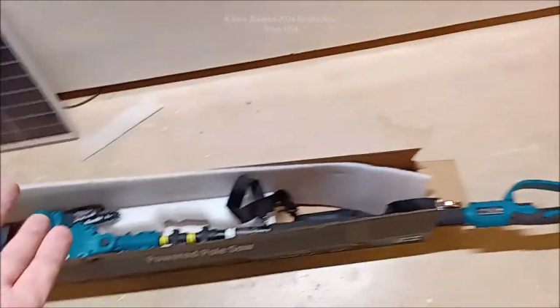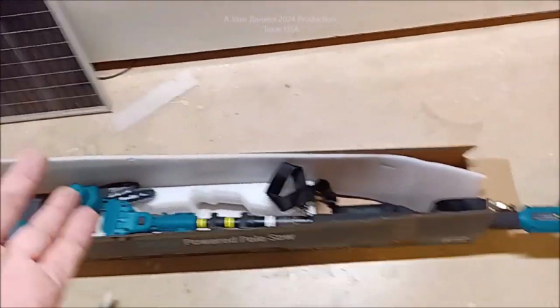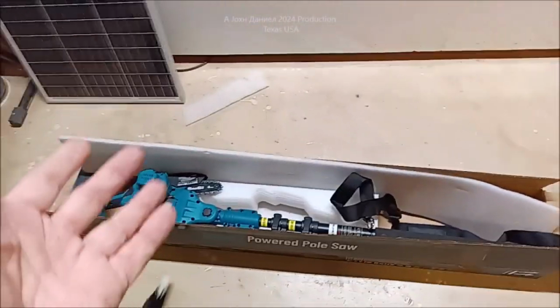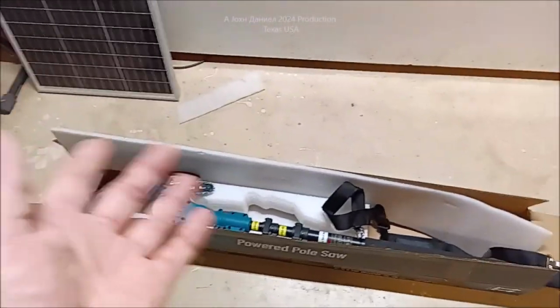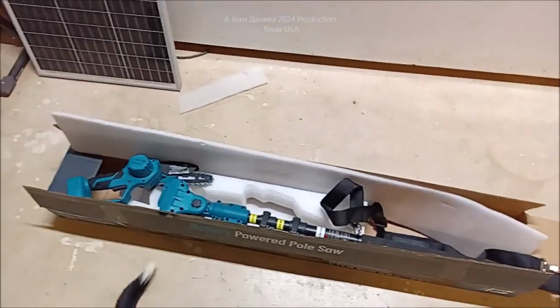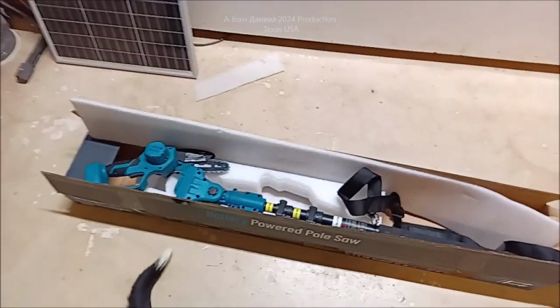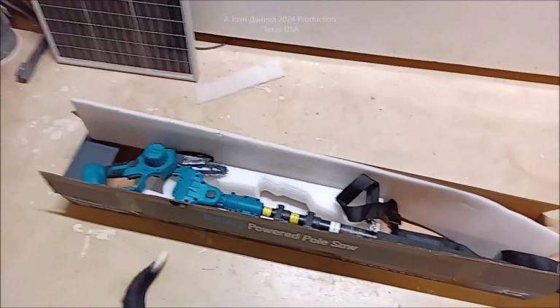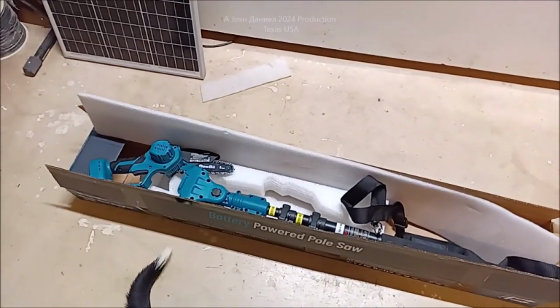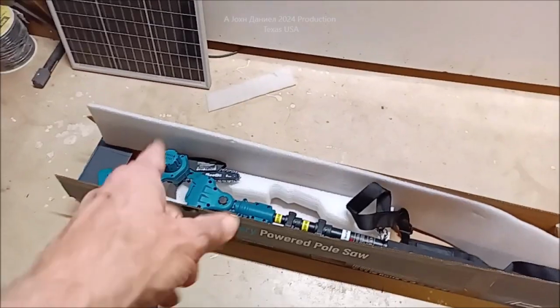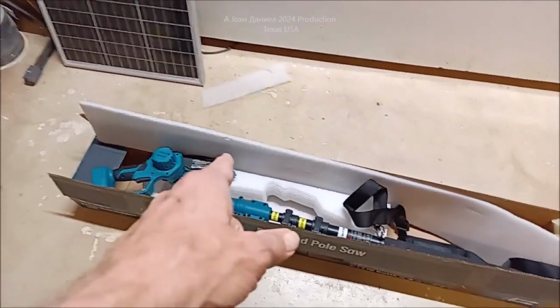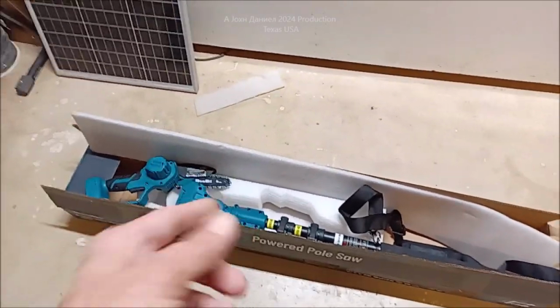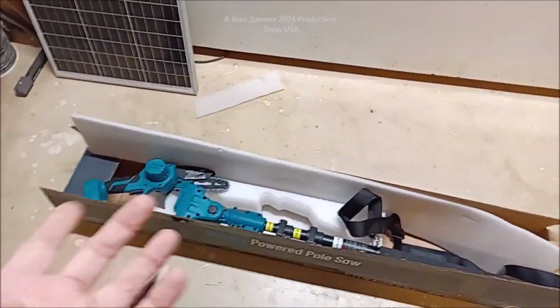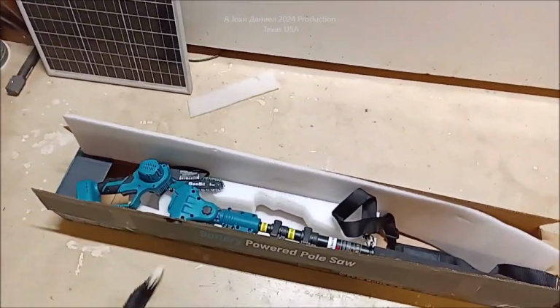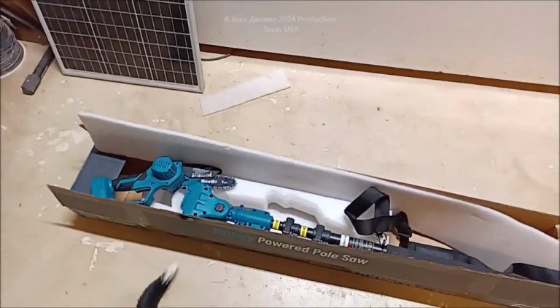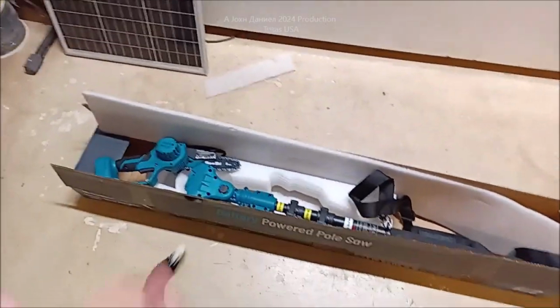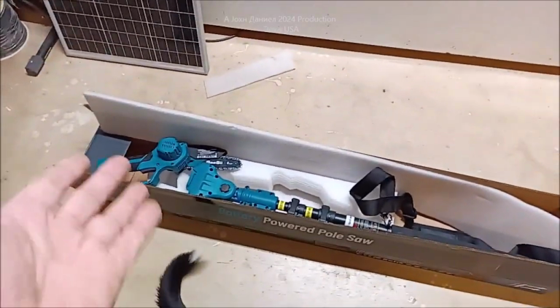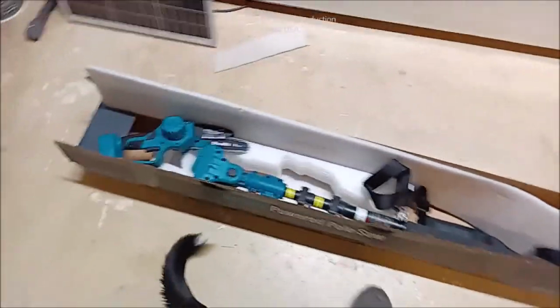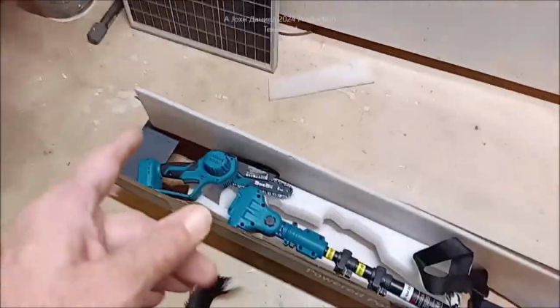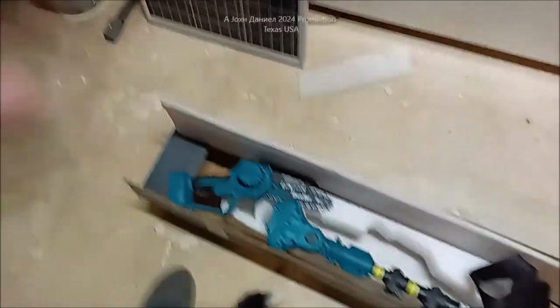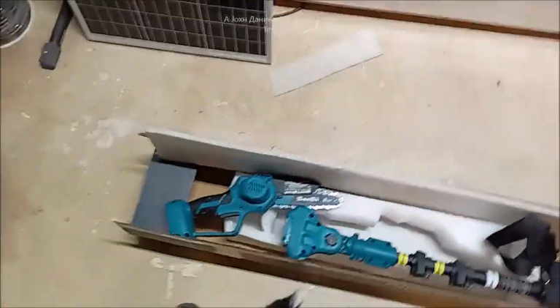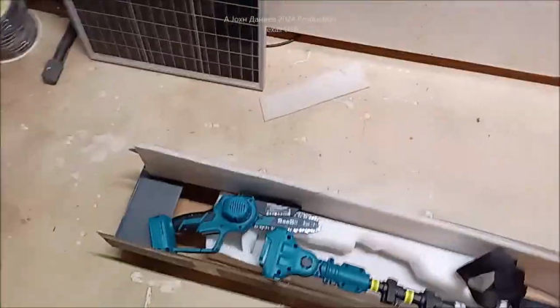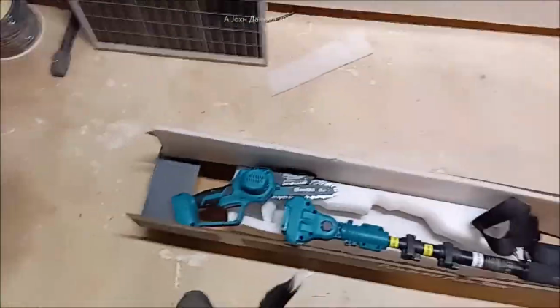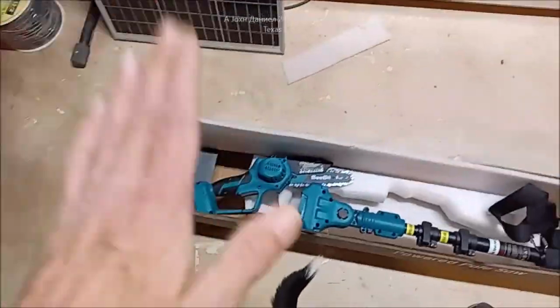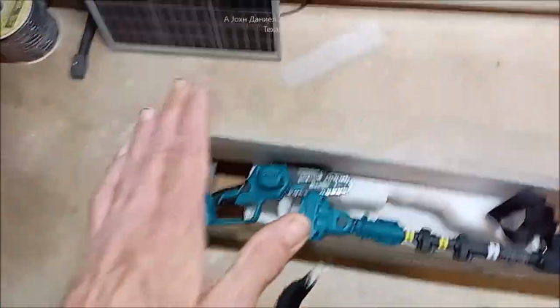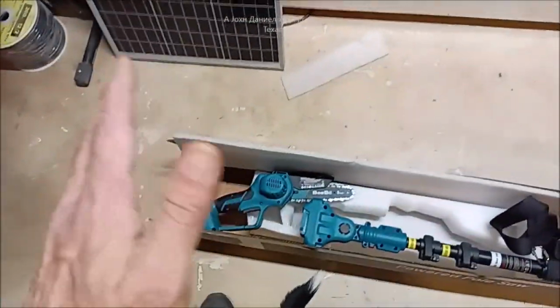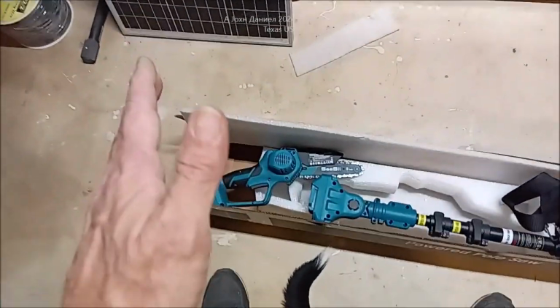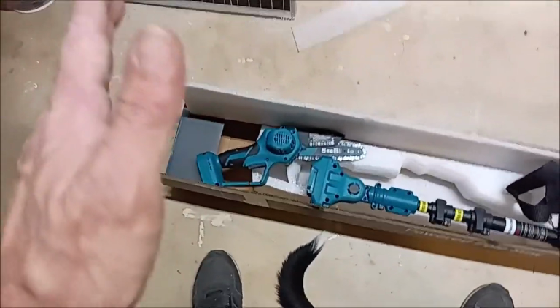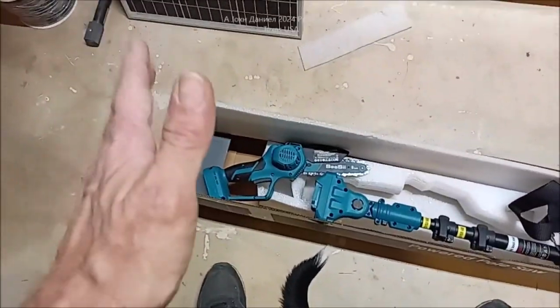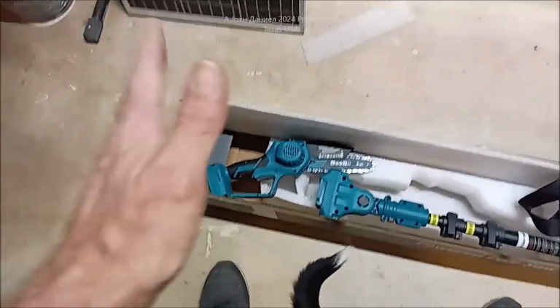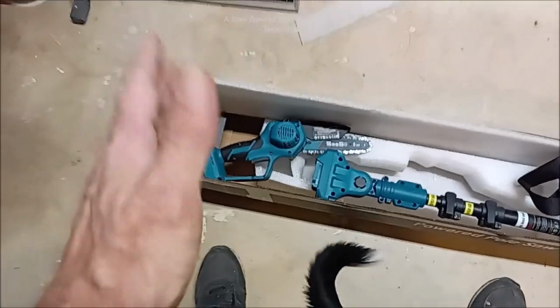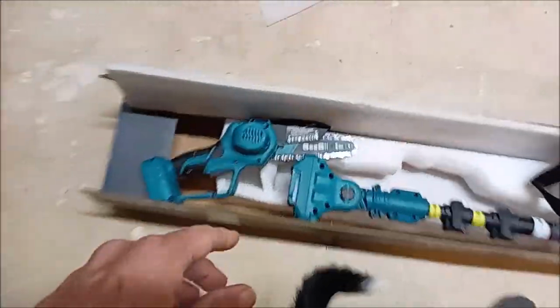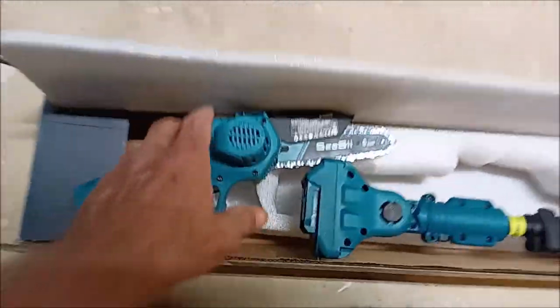Is it as powerful? Of course not. But with a six inch blade, pretty much all the limbs I need to worry about. There it is, I want to show this to you. This was way more affordable than I thought it was going to be.